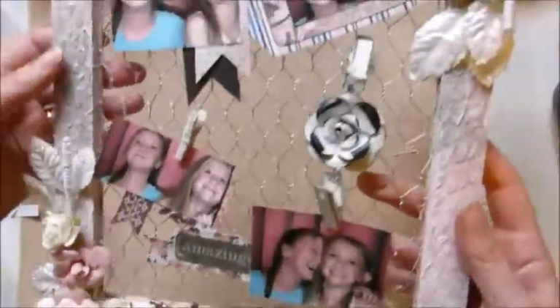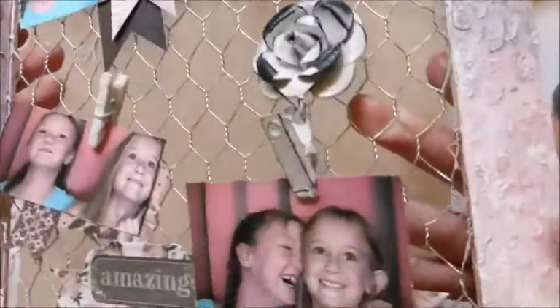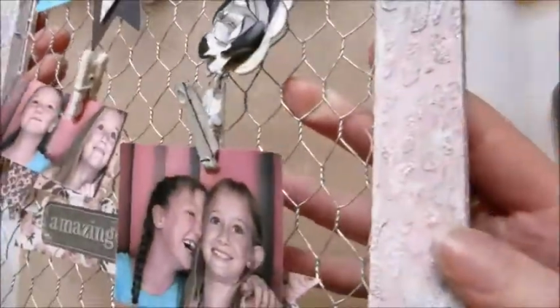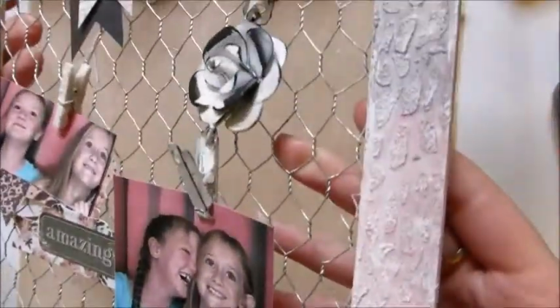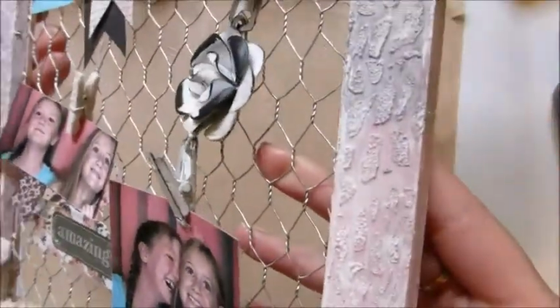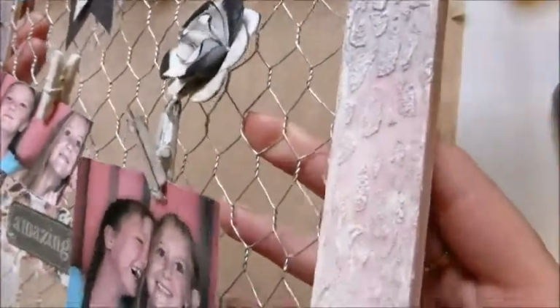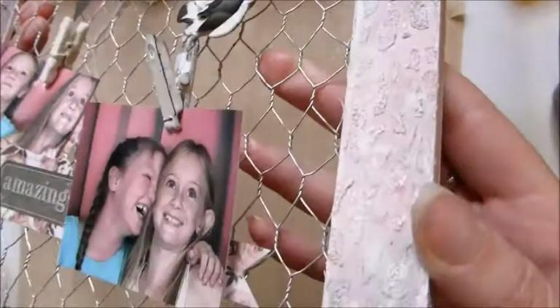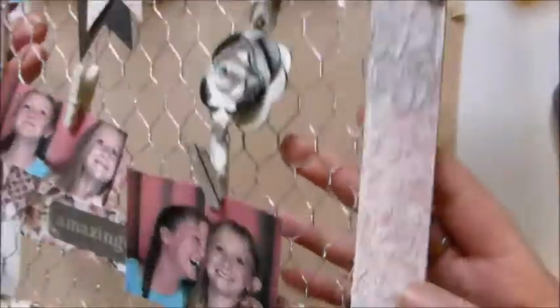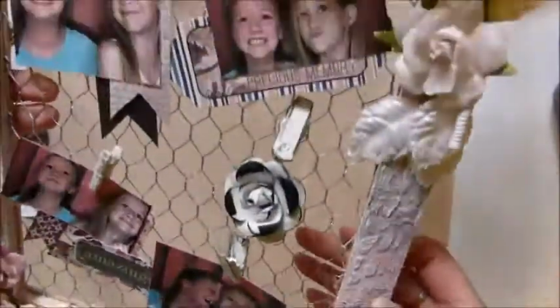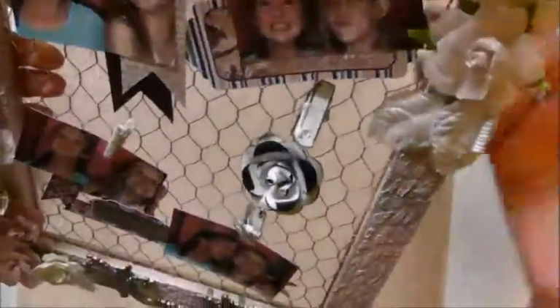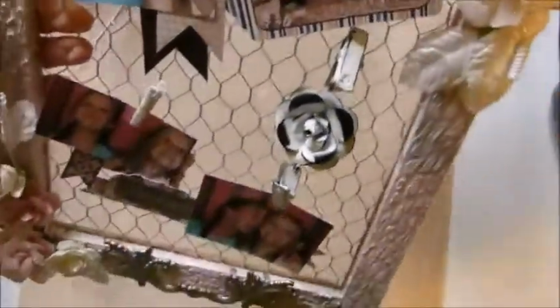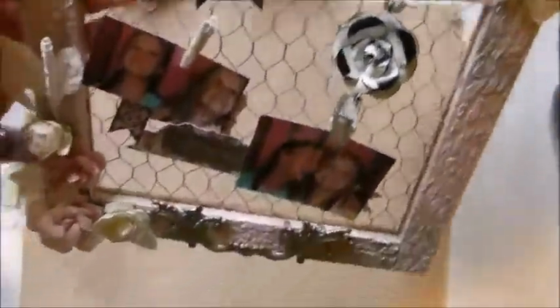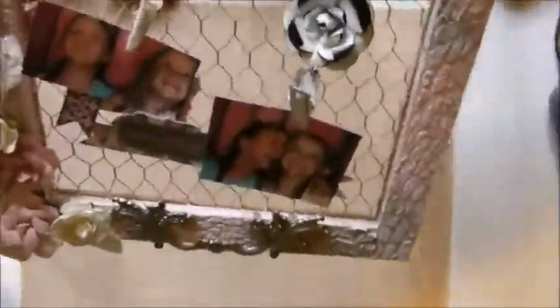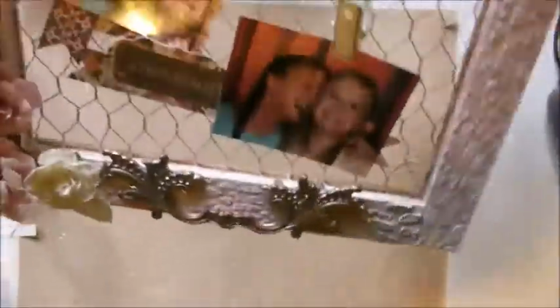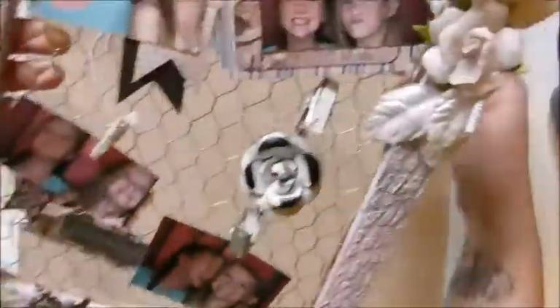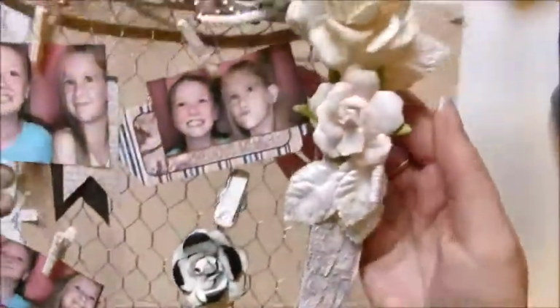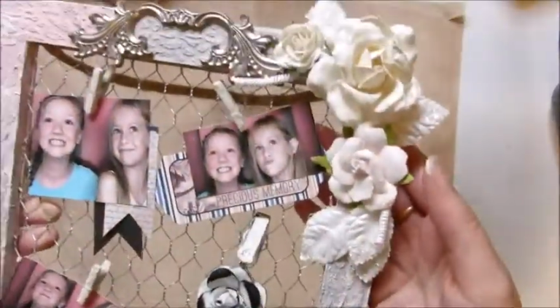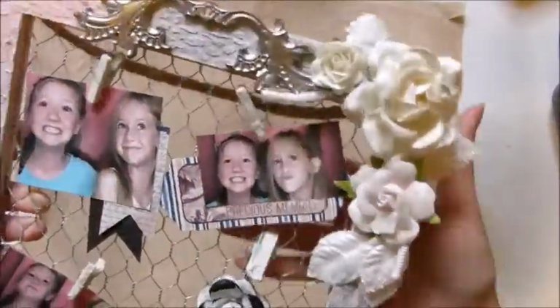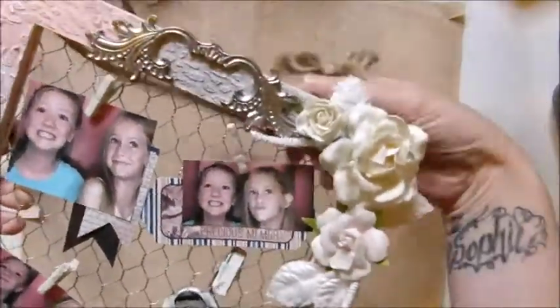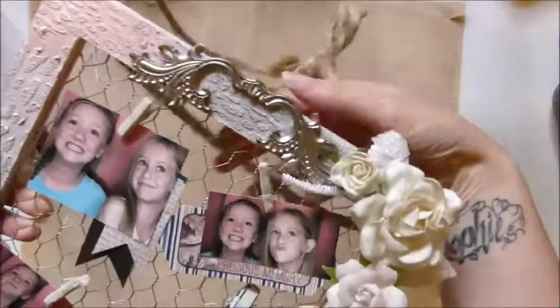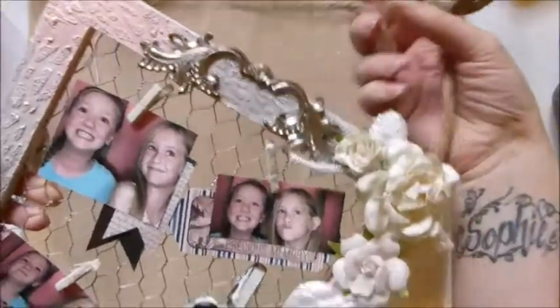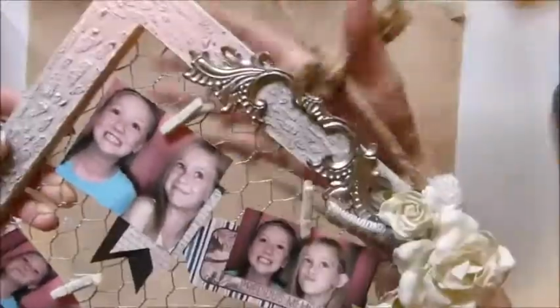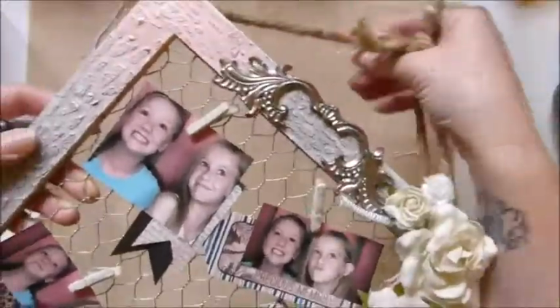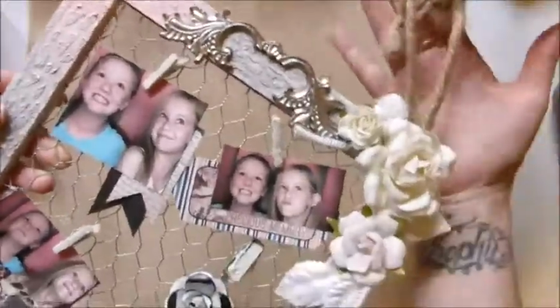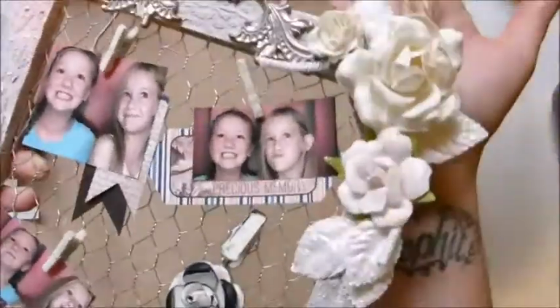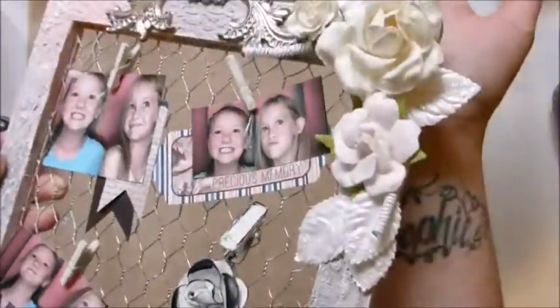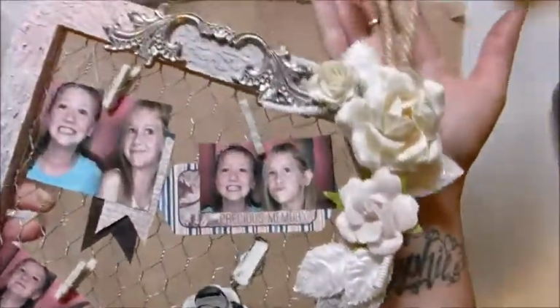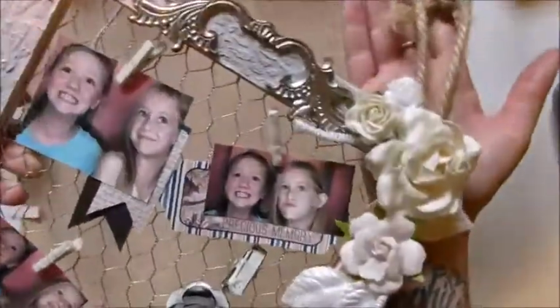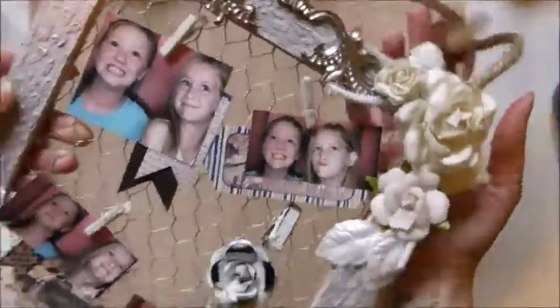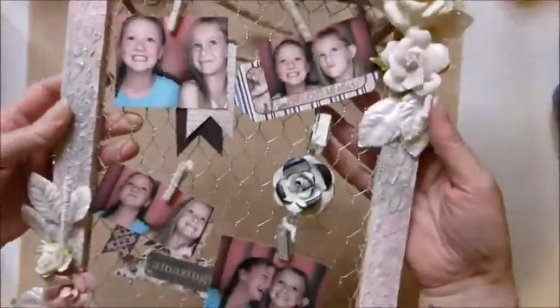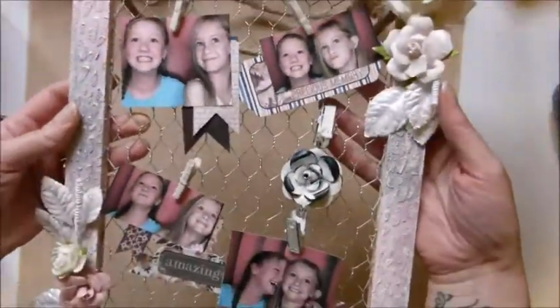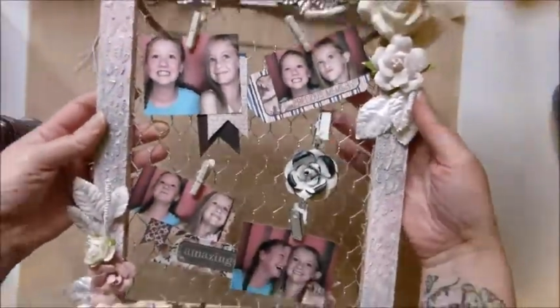And that is my frame finished! I hope you enjoyed that, and if you would like to make your own chicken wire frame, head to swillydoos.com to purchase your kit. Thank you very much for watching.